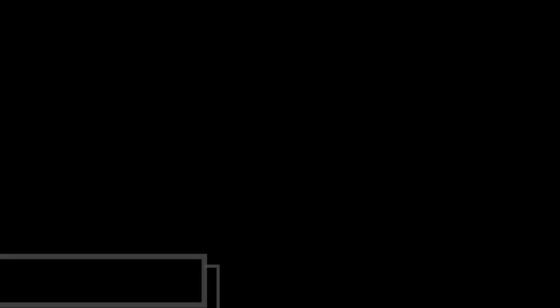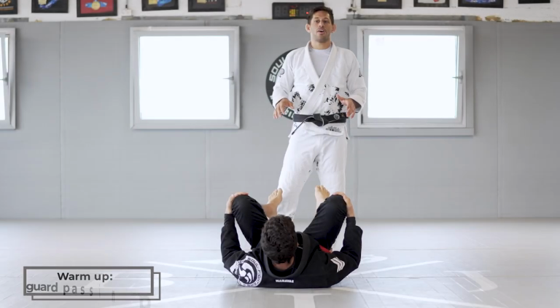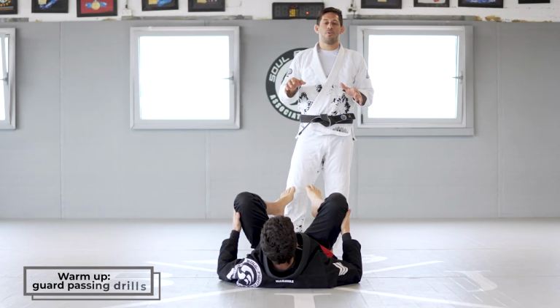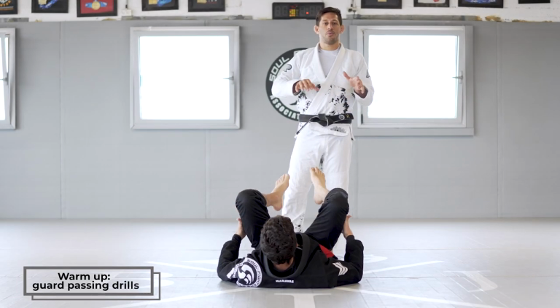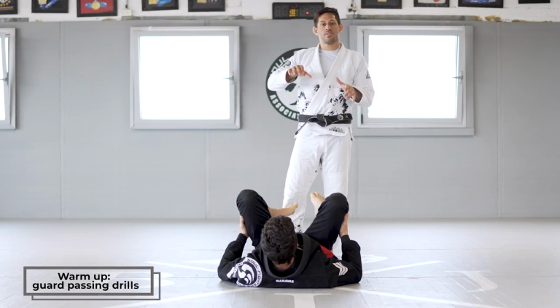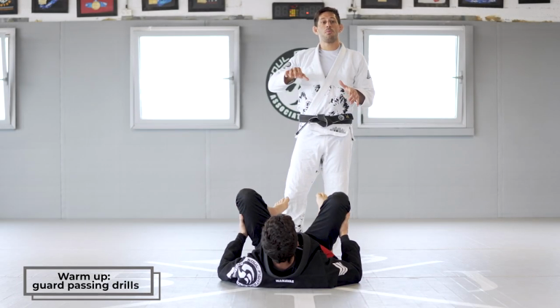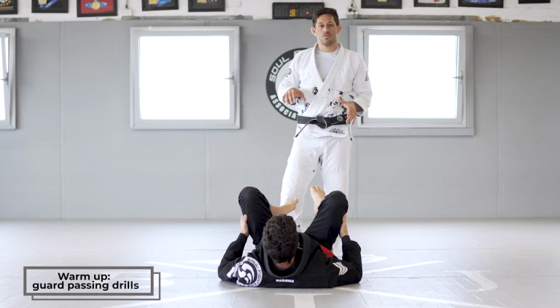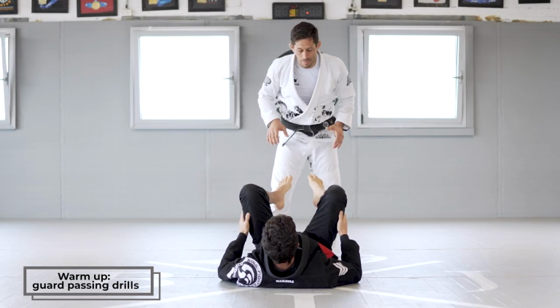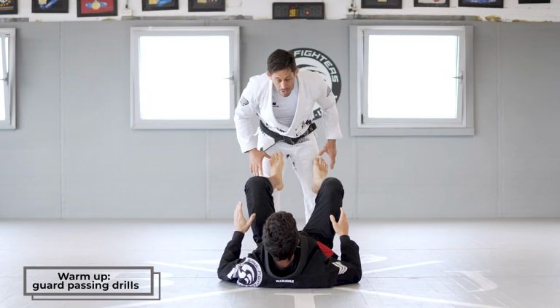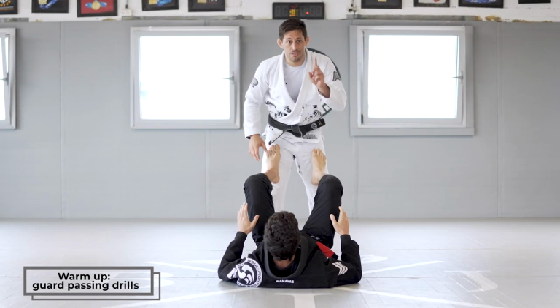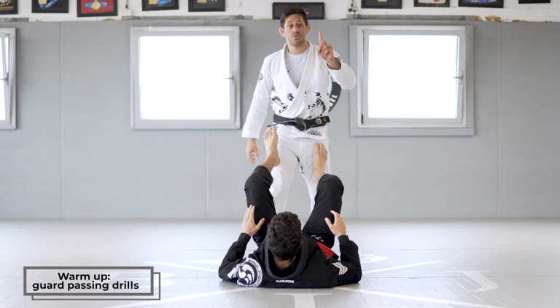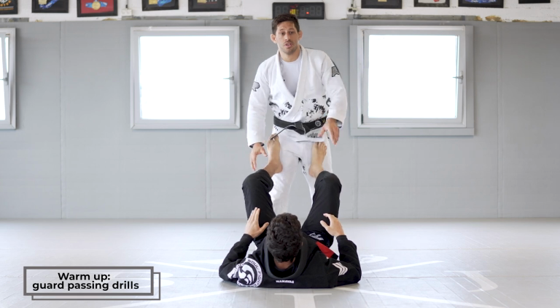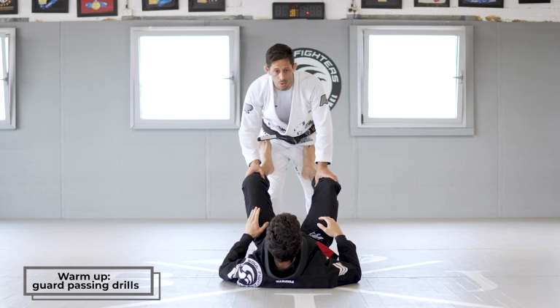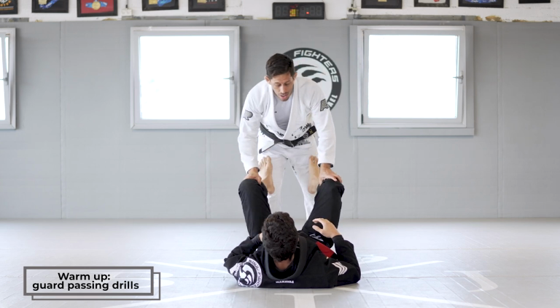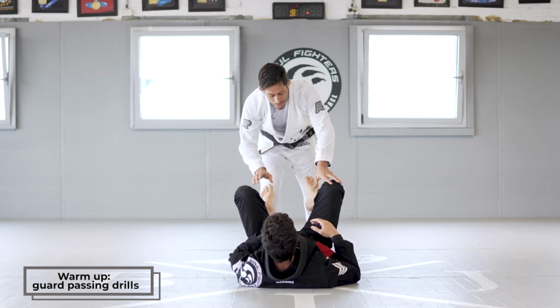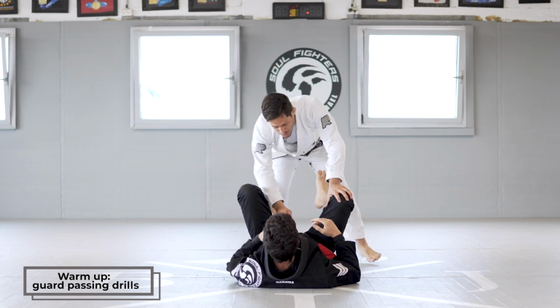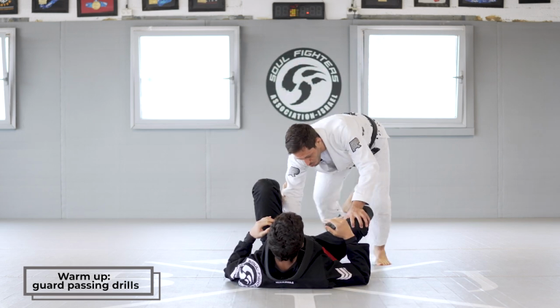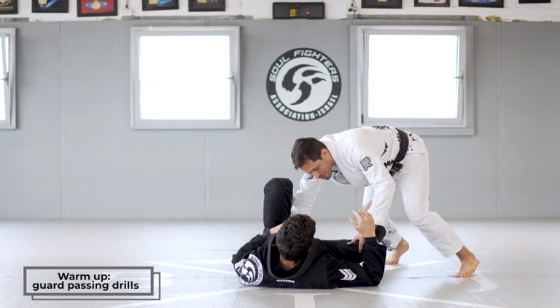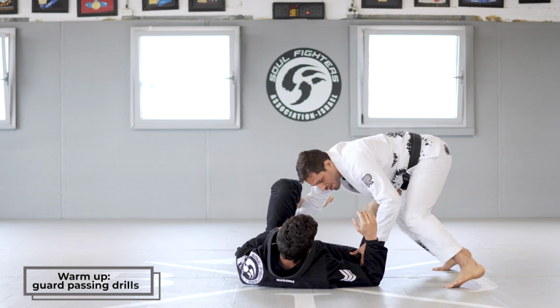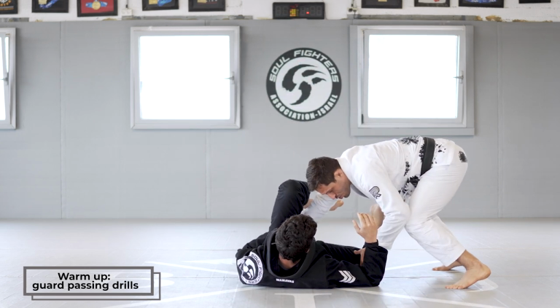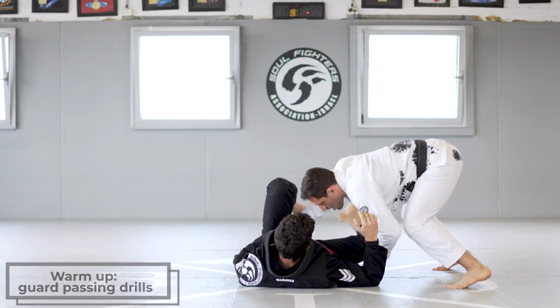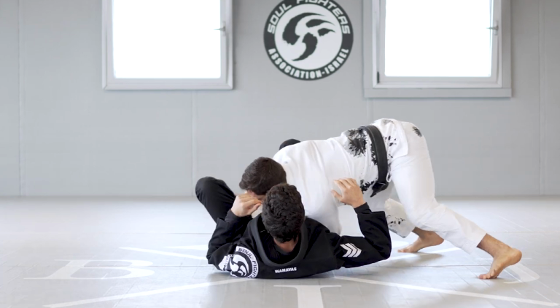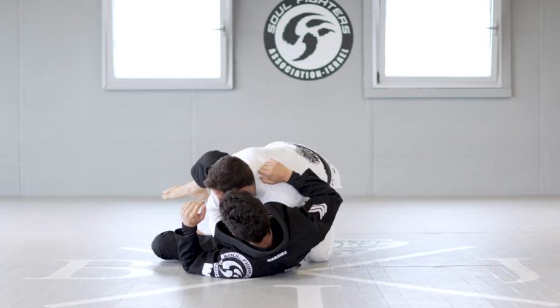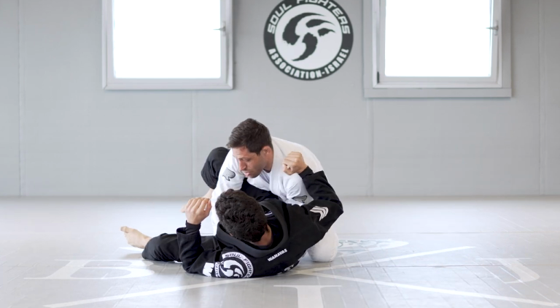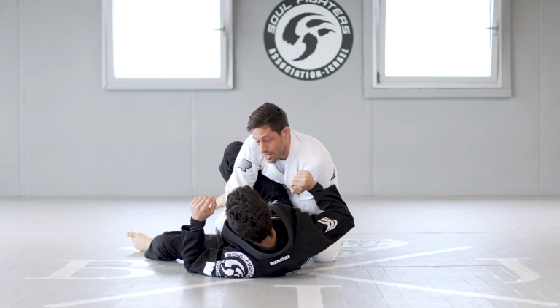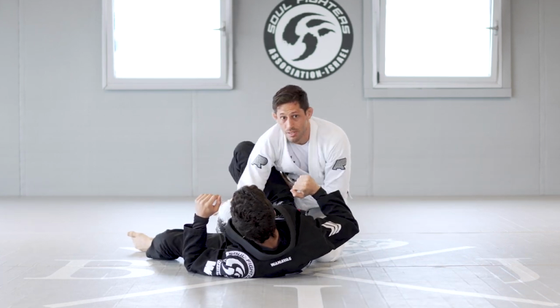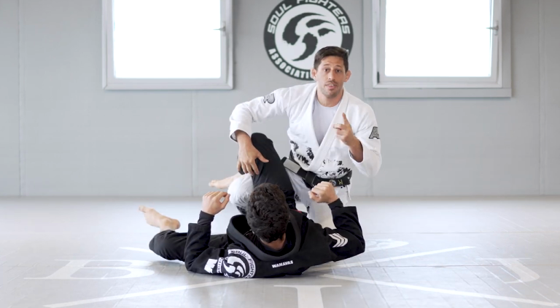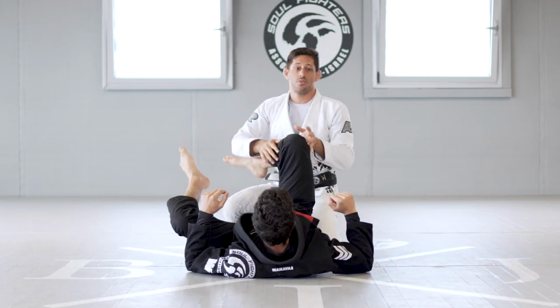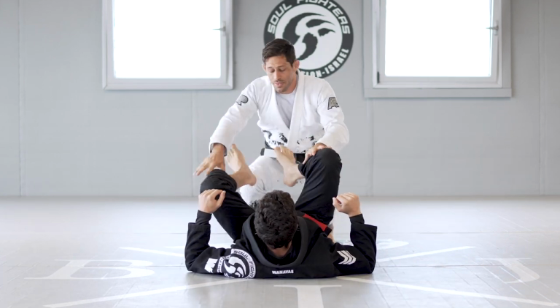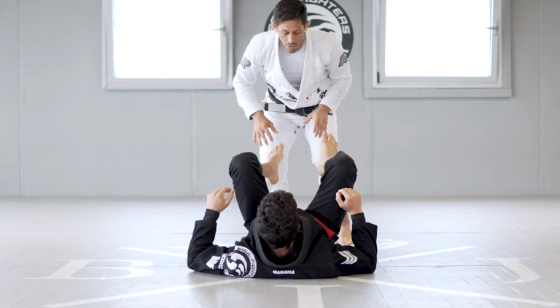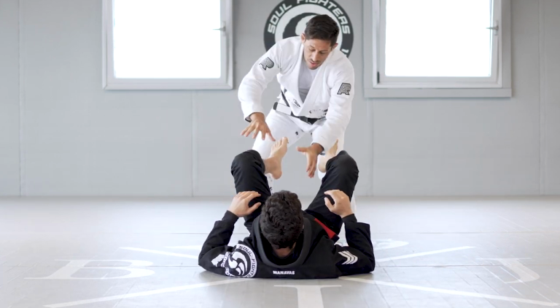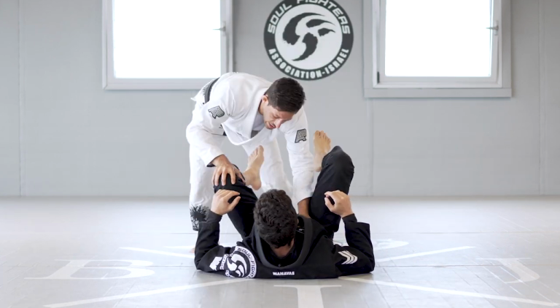We're going to start off with some warm-up drills for guard passing. We're going to start the first drill — a Tori Under Pass. So we're going to go: push the knee down, finish close to the hips. That will be the first drill. We're going to do it side to side.